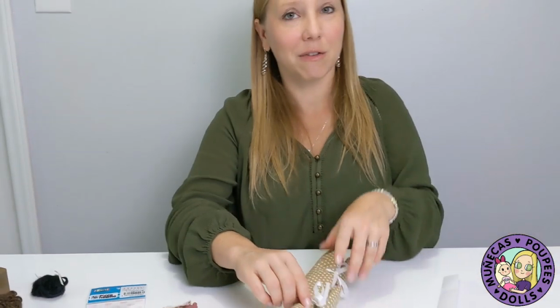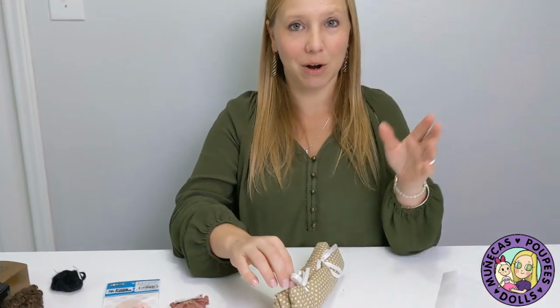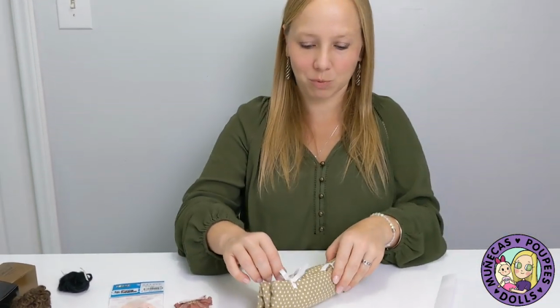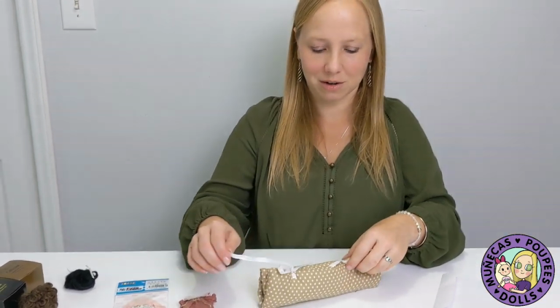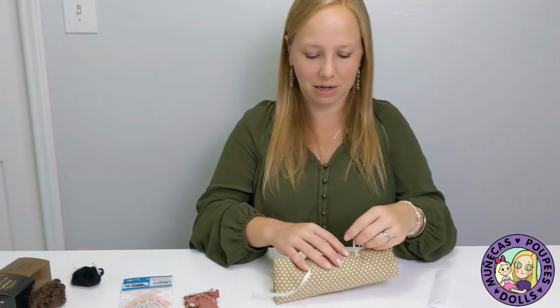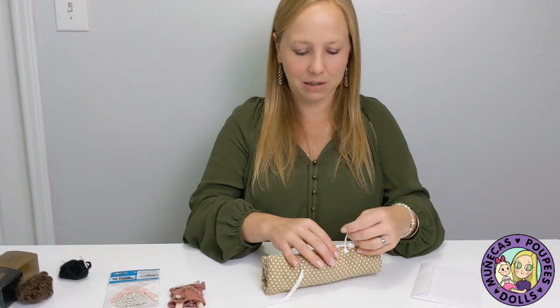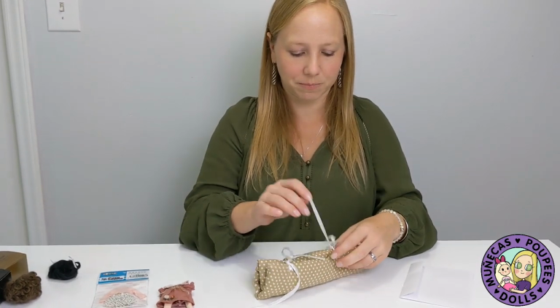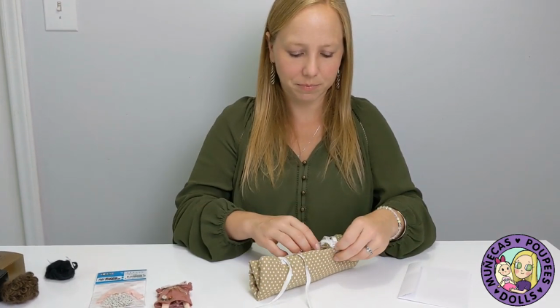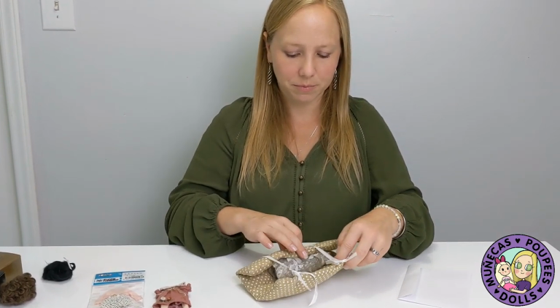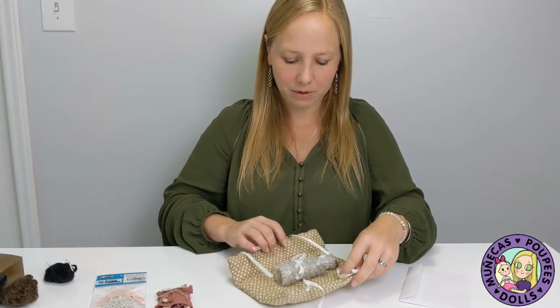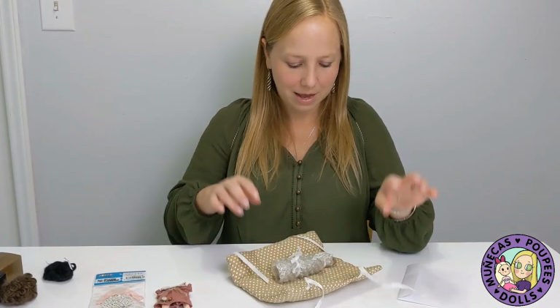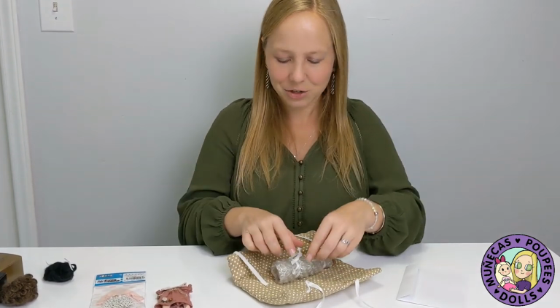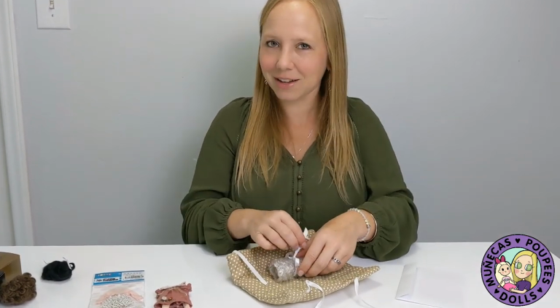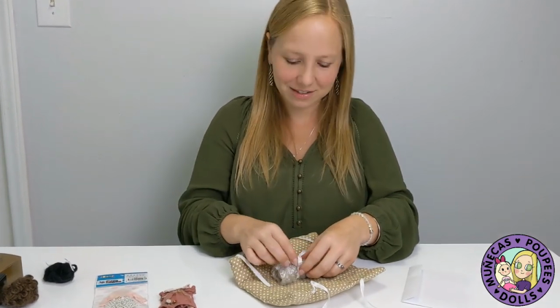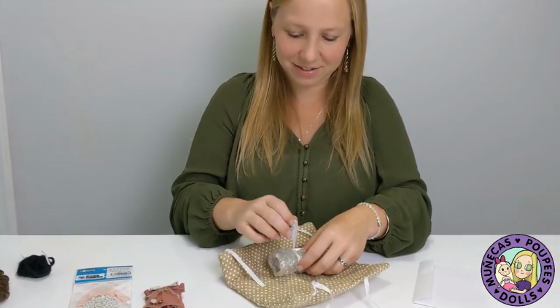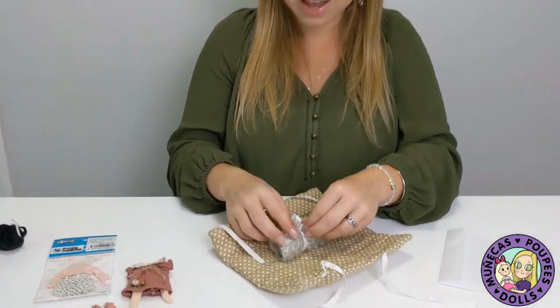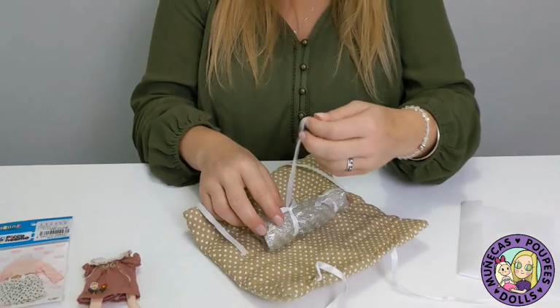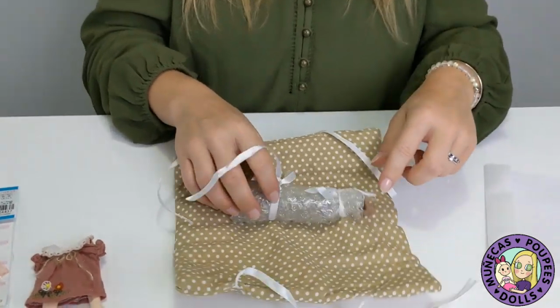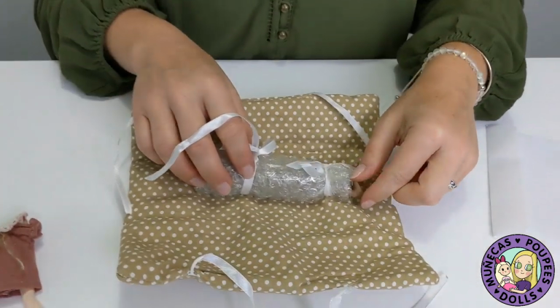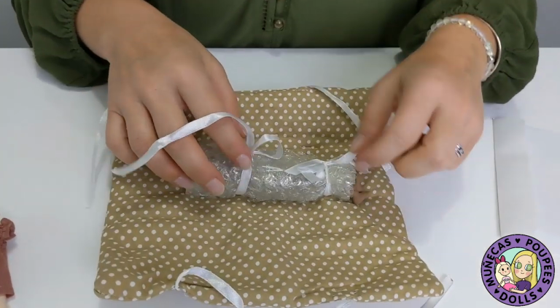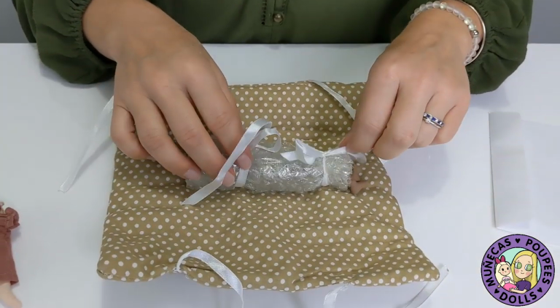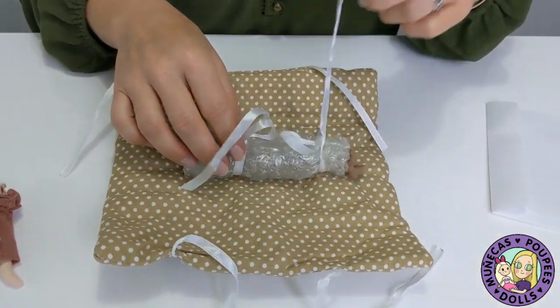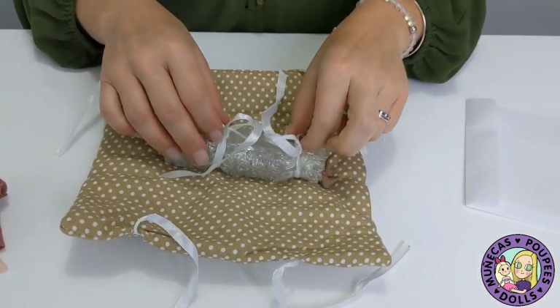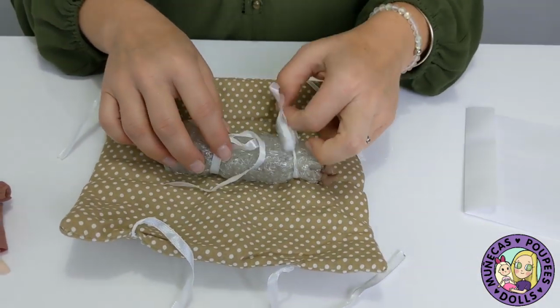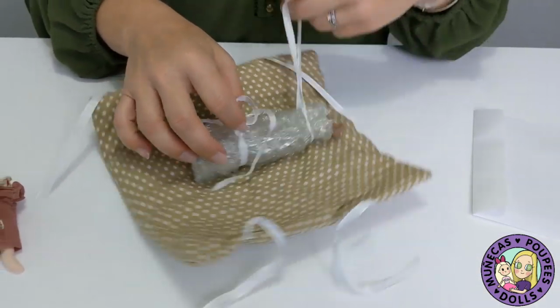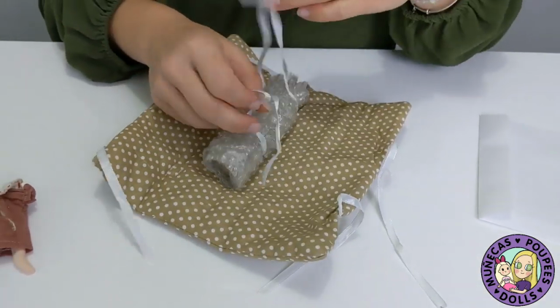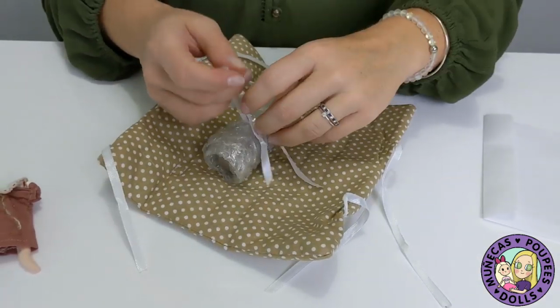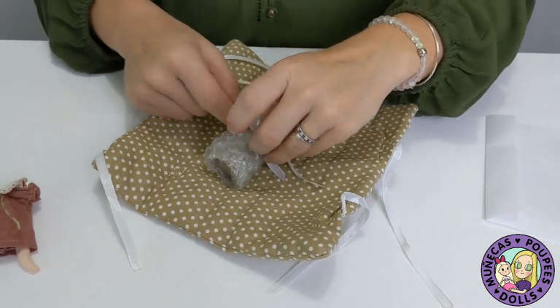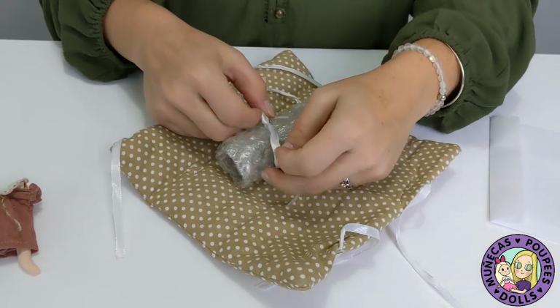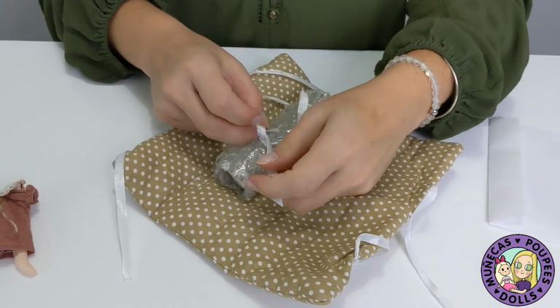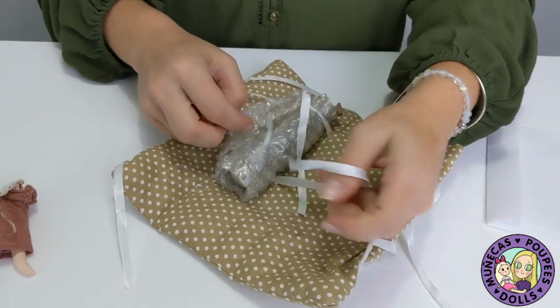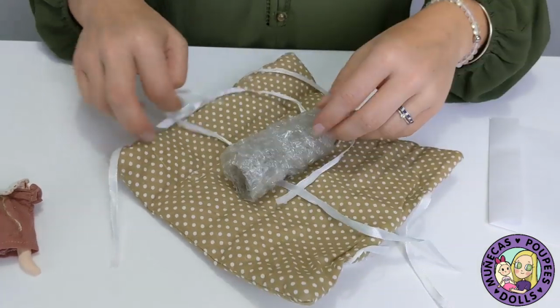So let's see — which resin color did I get? I got chocolate! I can see her little chocolate feet sticking out. I would have said yay for tan too.